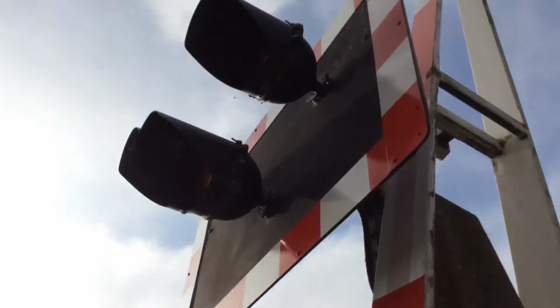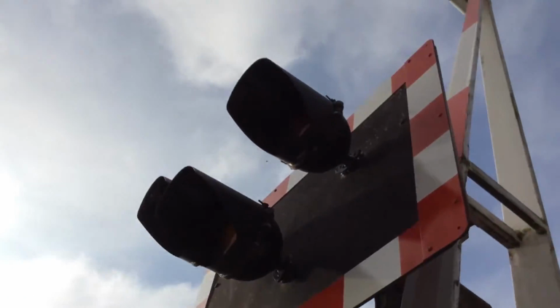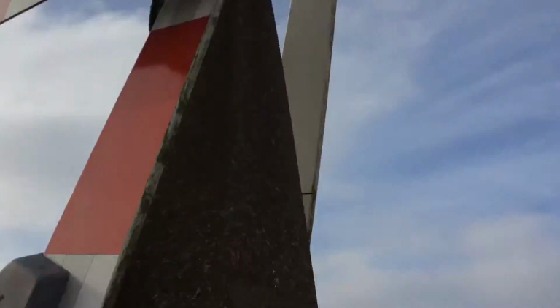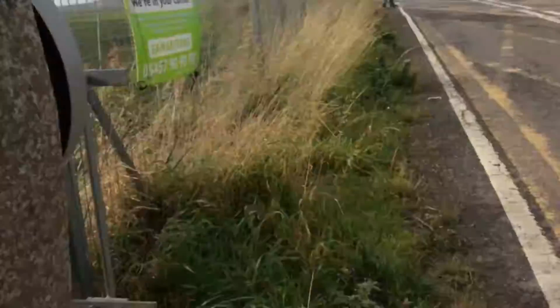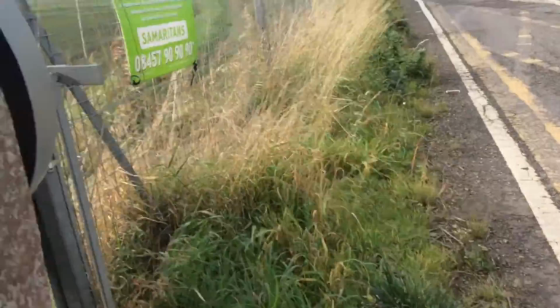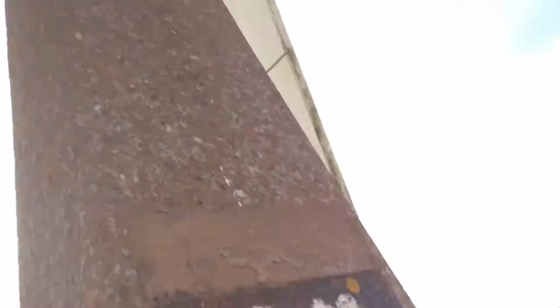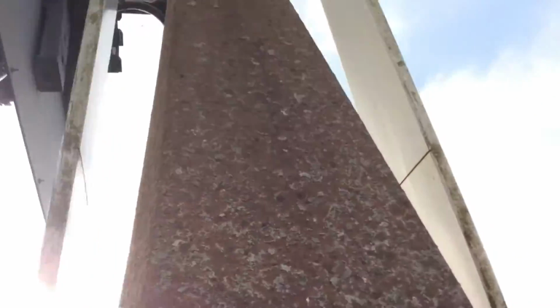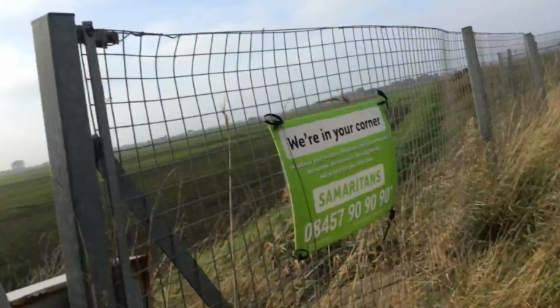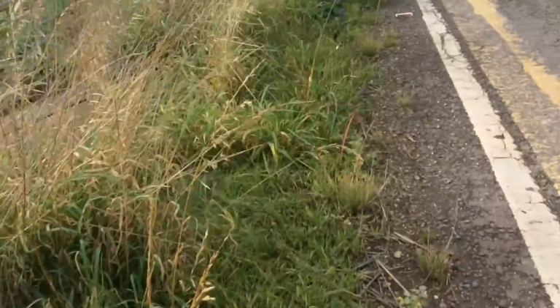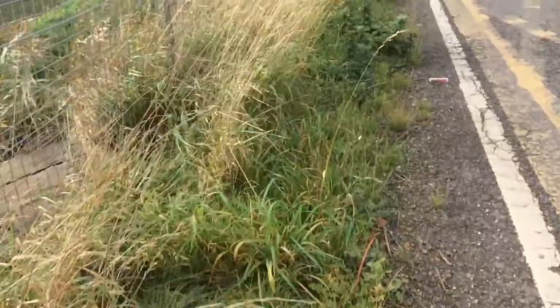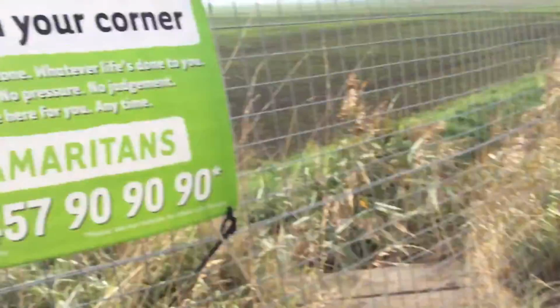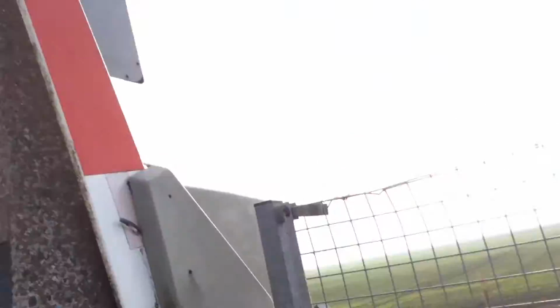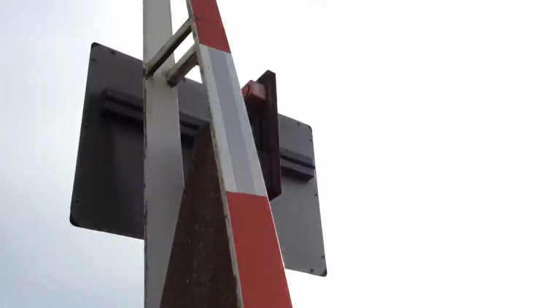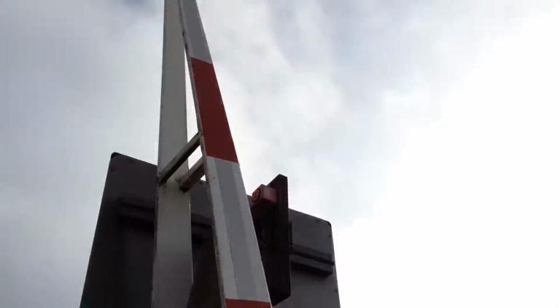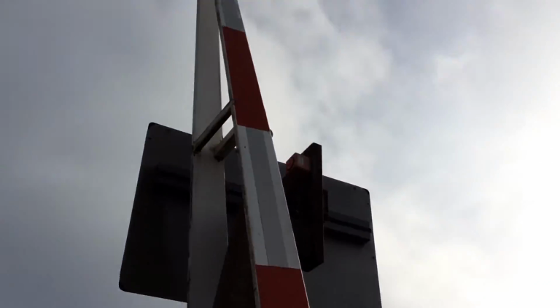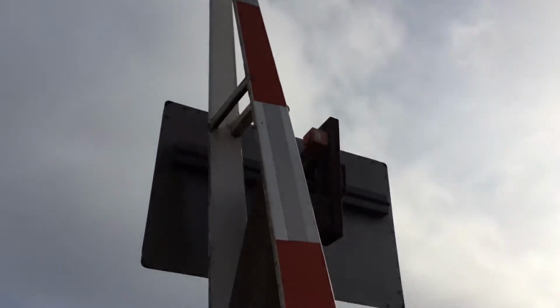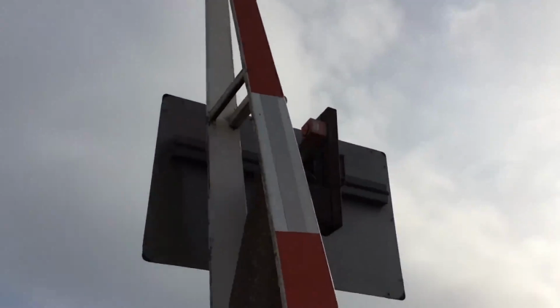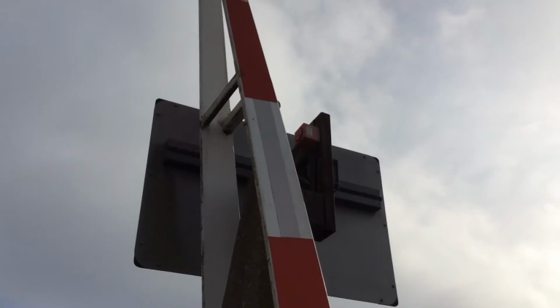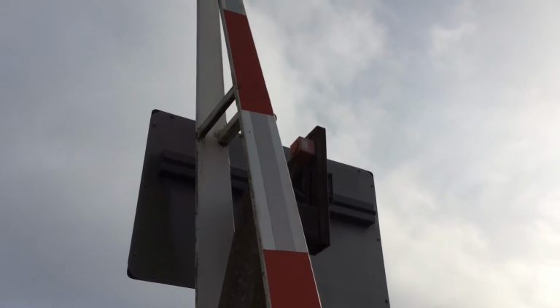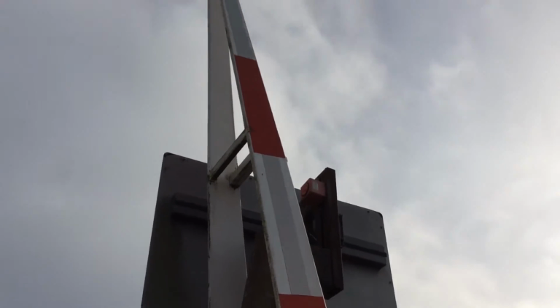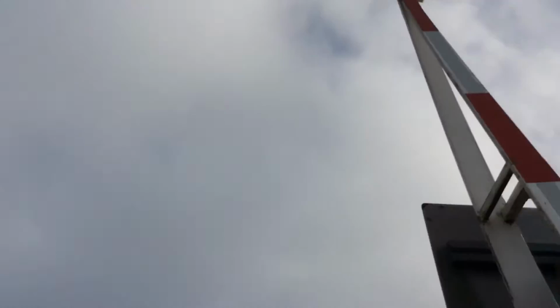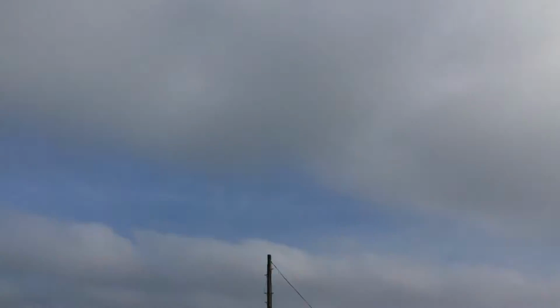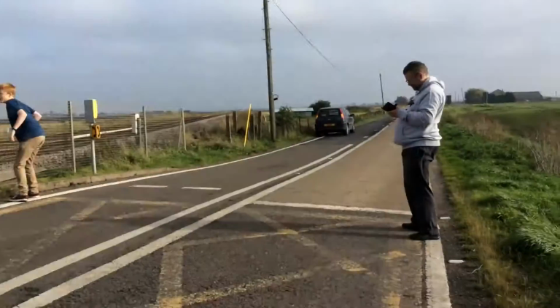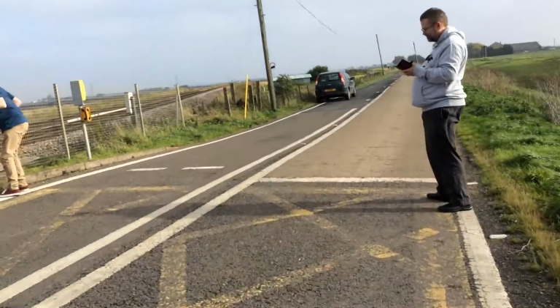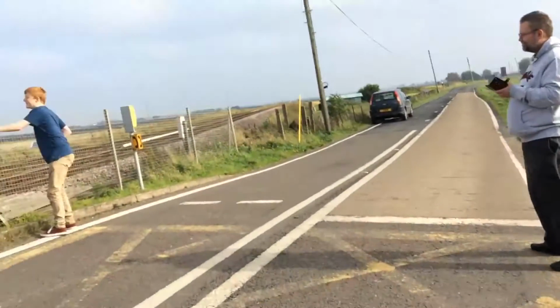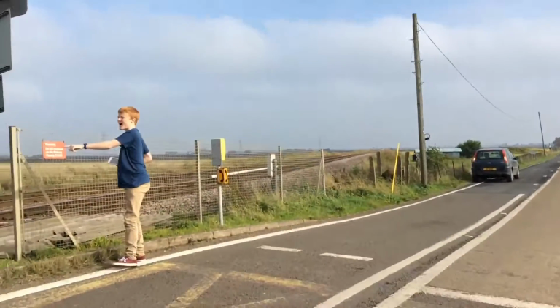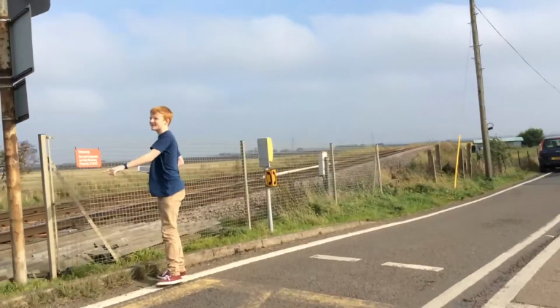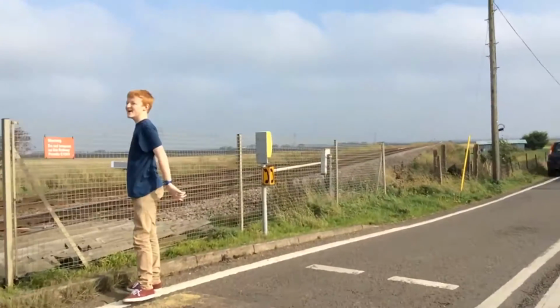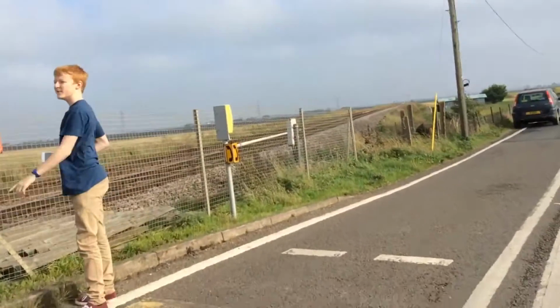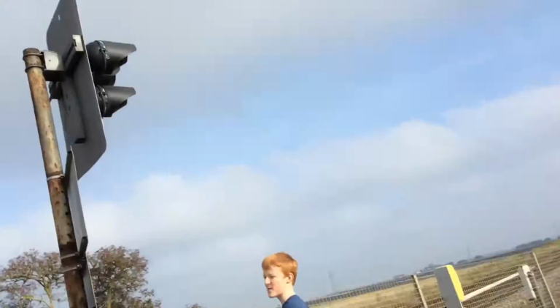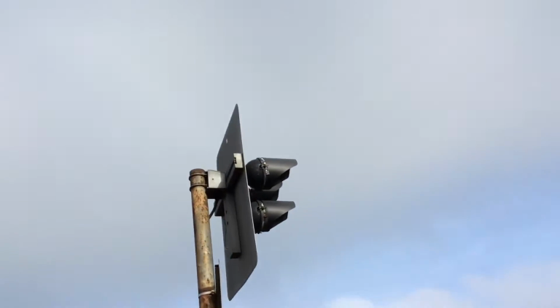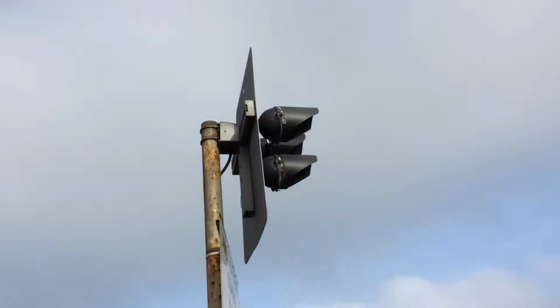Here's your halogen light. Here's the back of the lights with its alarm. Here's your phone box over there. Here's your other halogen light.